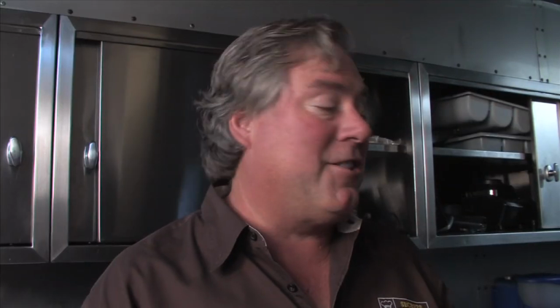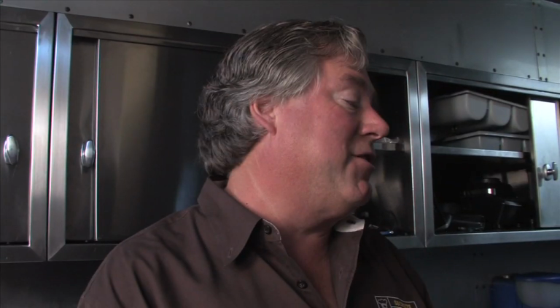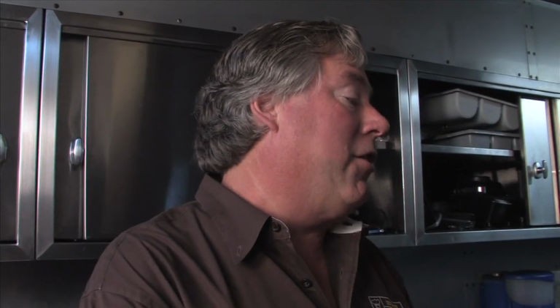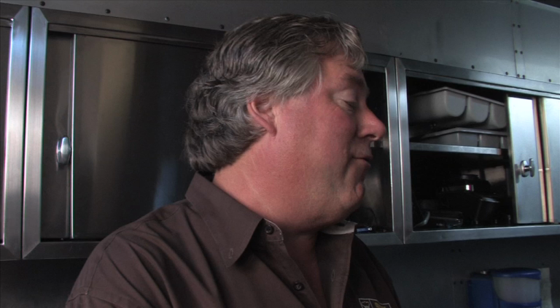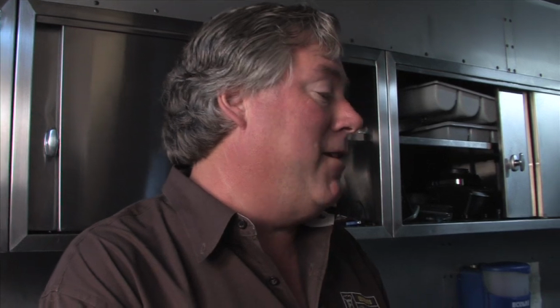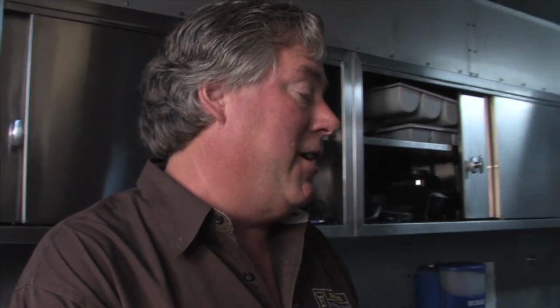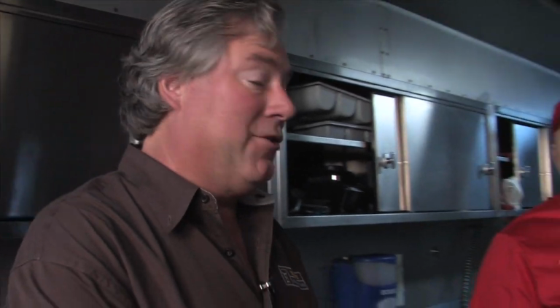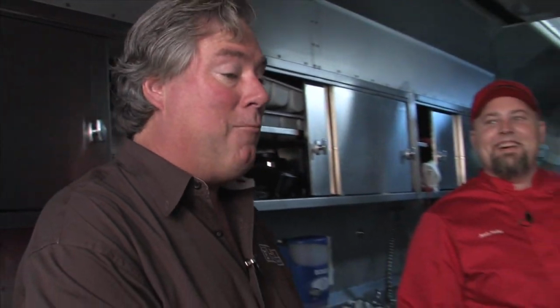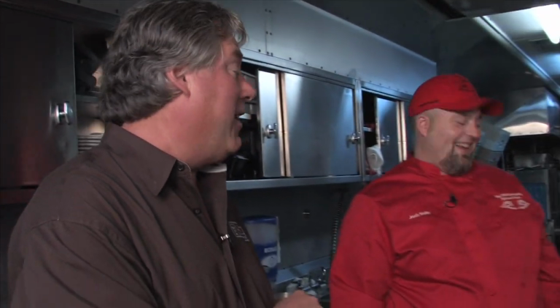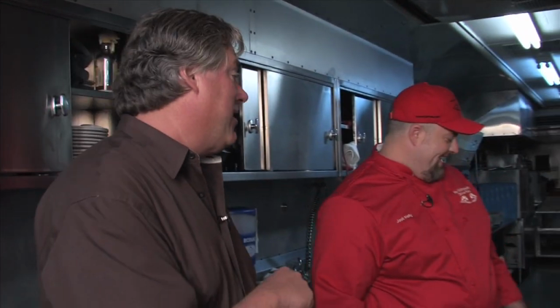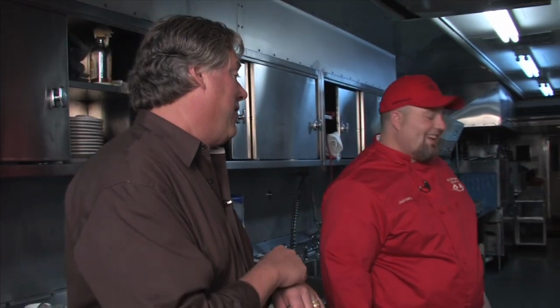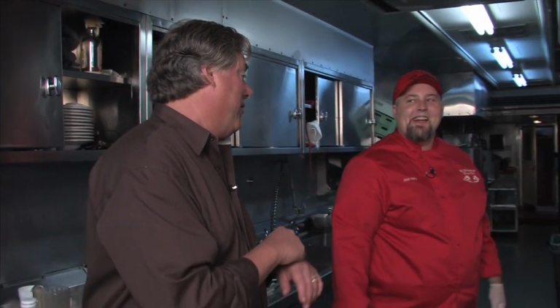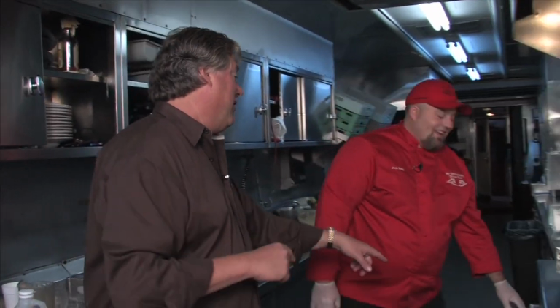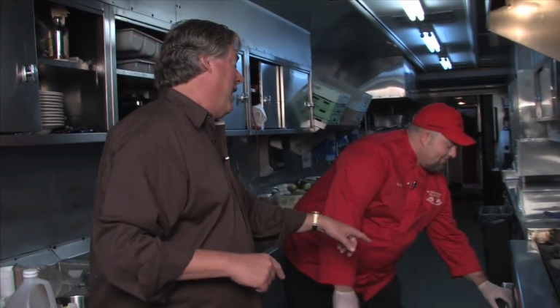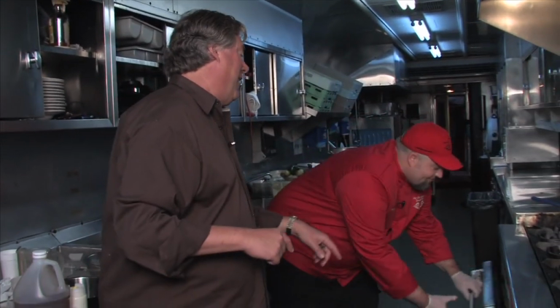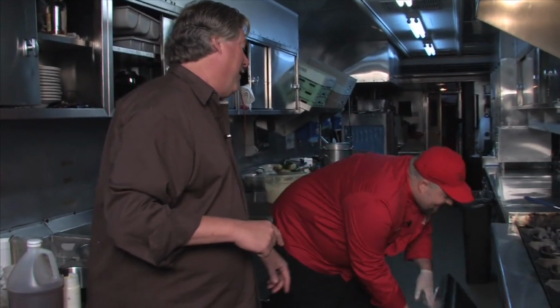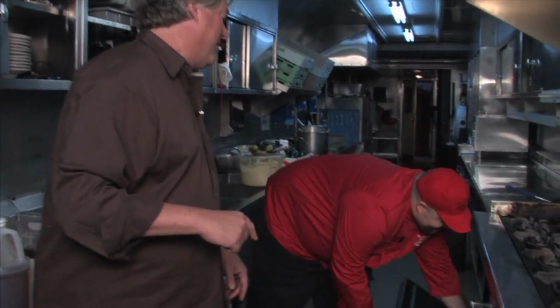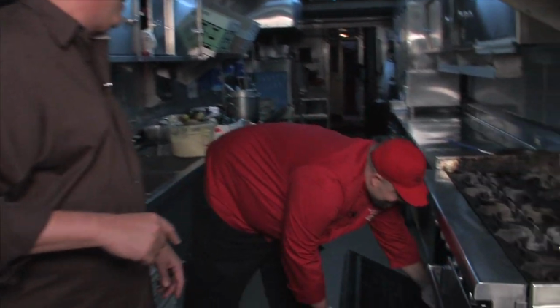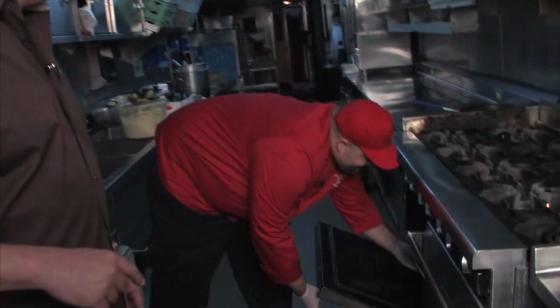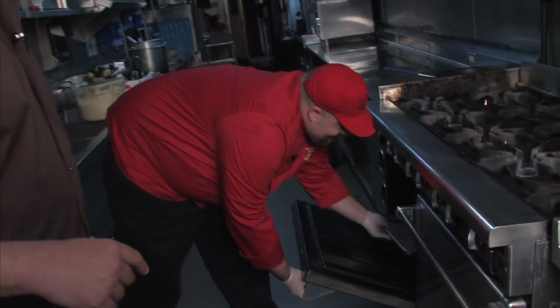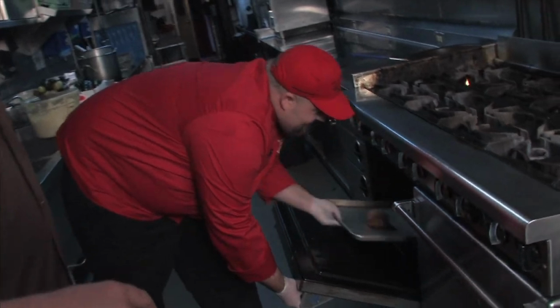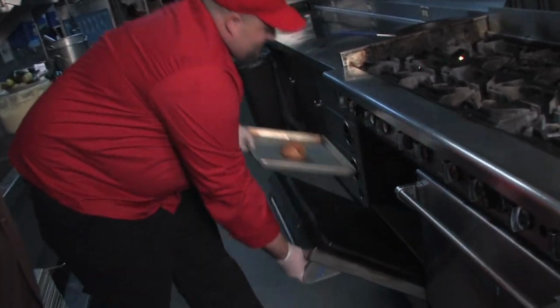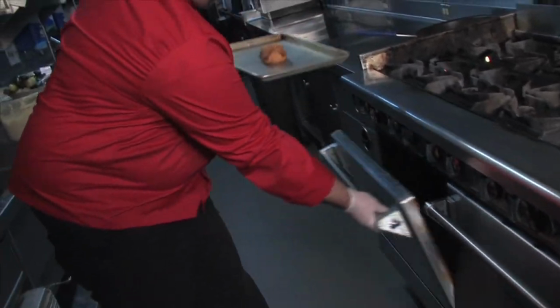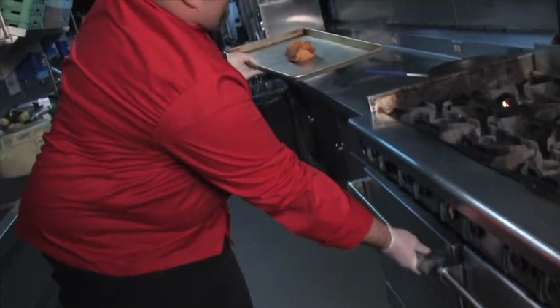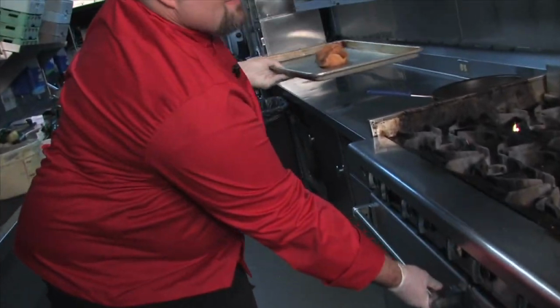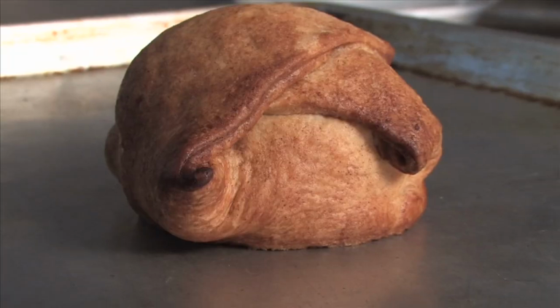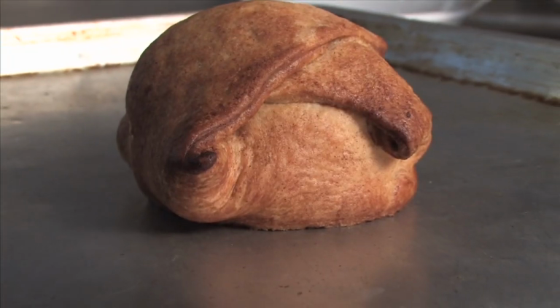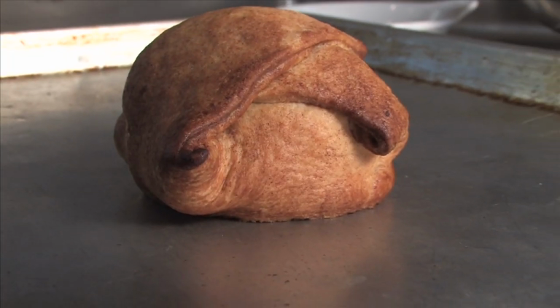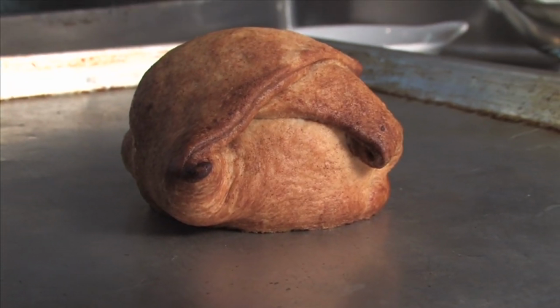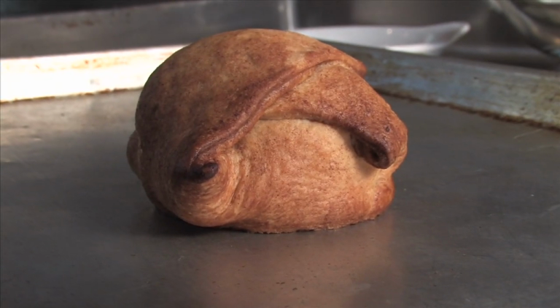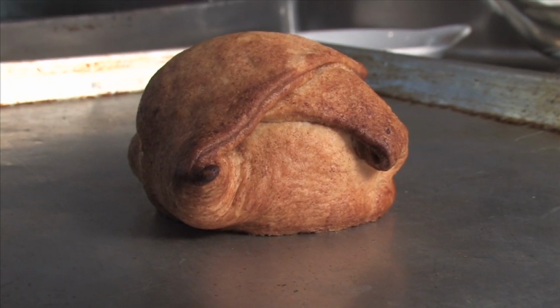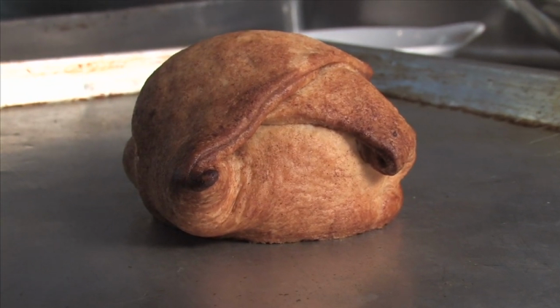Josh, that was the longest 25 minutes in history, so I'm ready to get this thing out of the oven. I can't wait to see this. Oh, beautiful! Chef, look how beautiful golden brown that is.